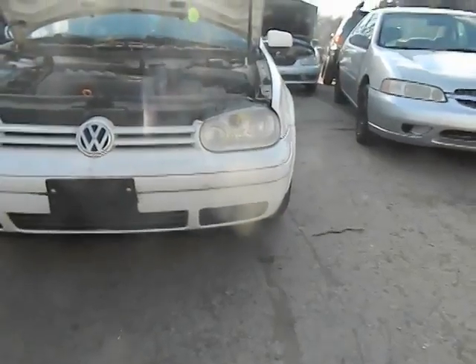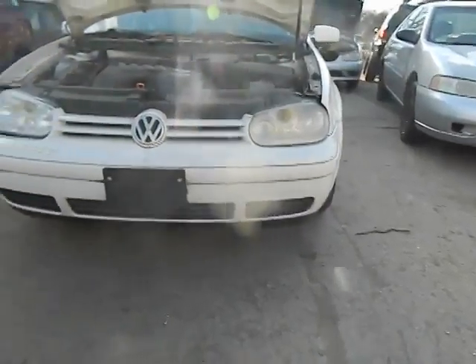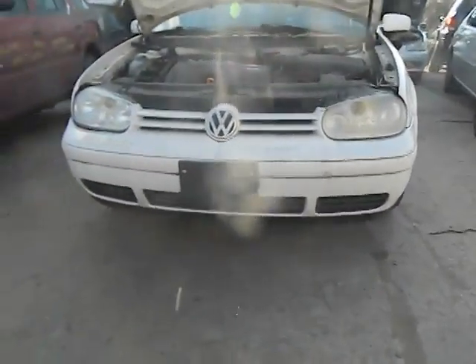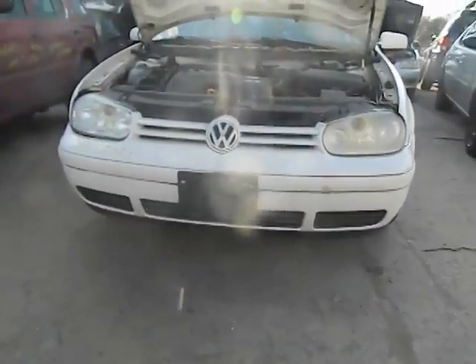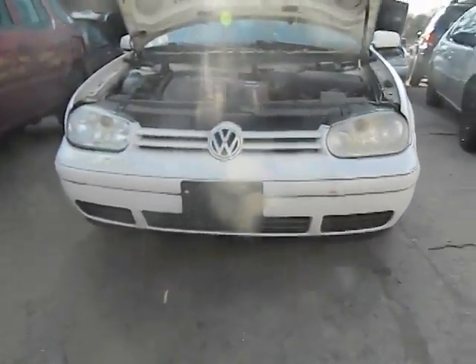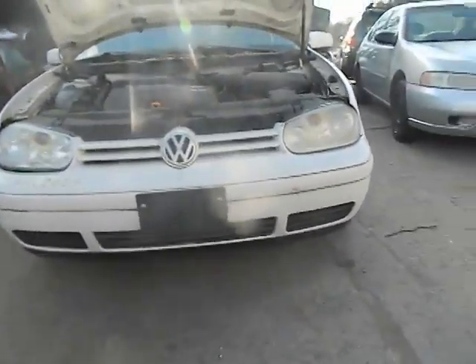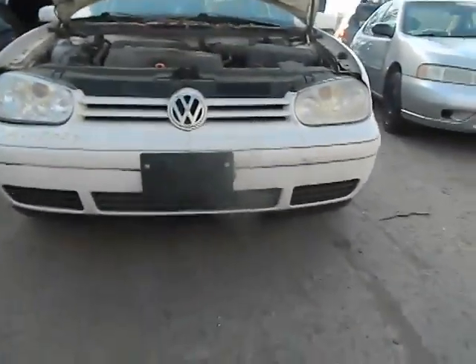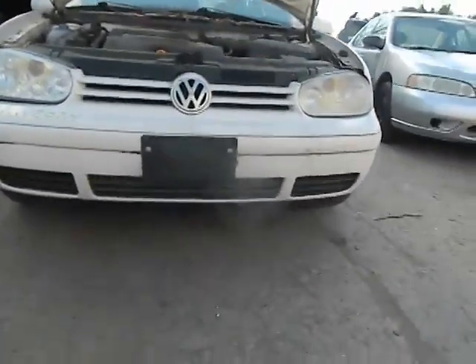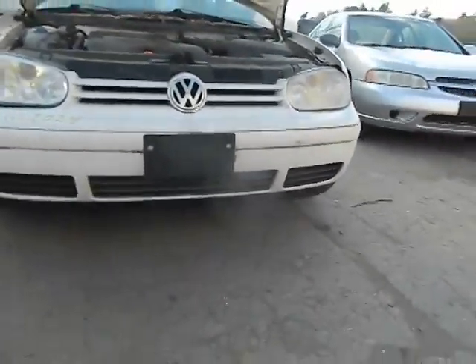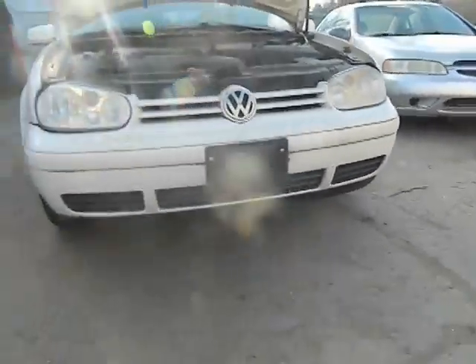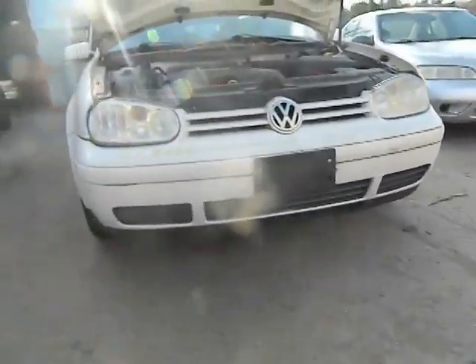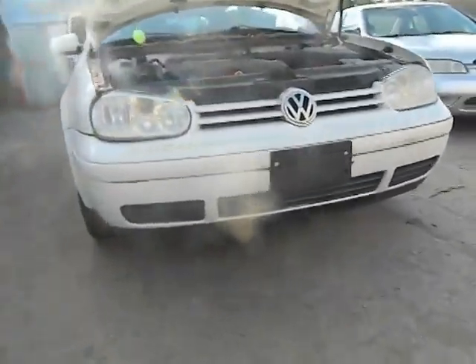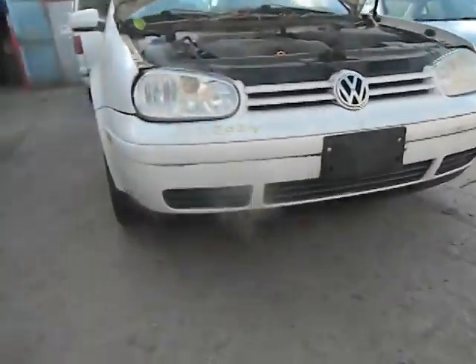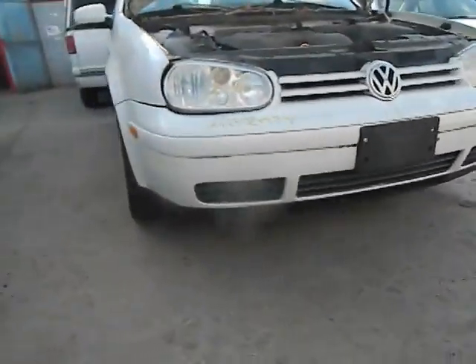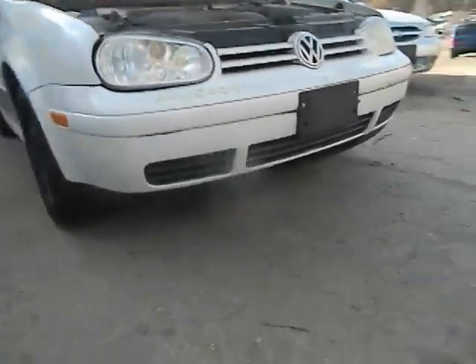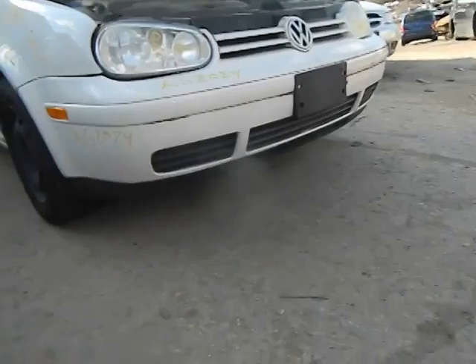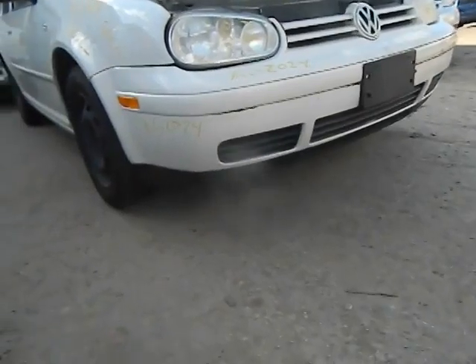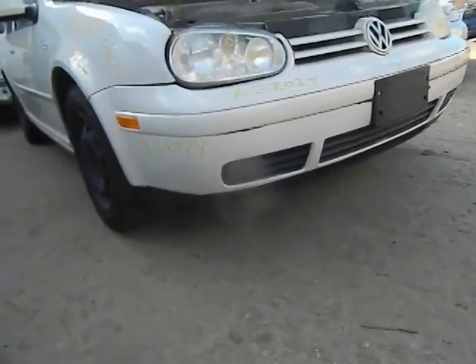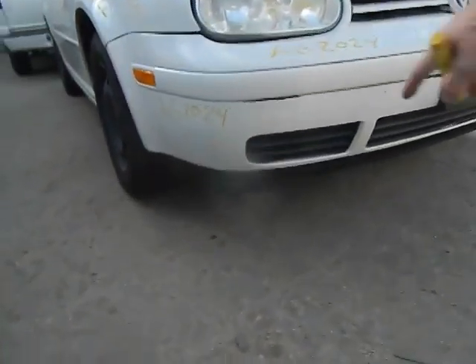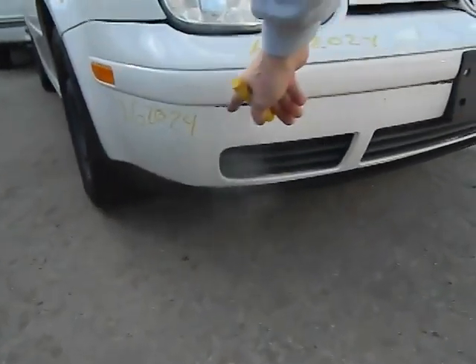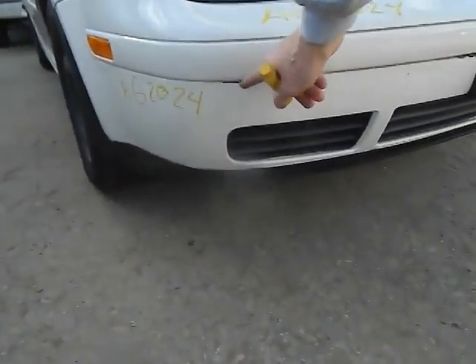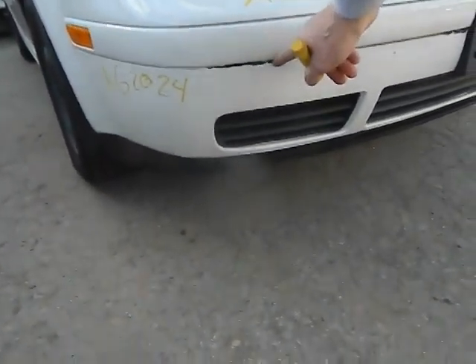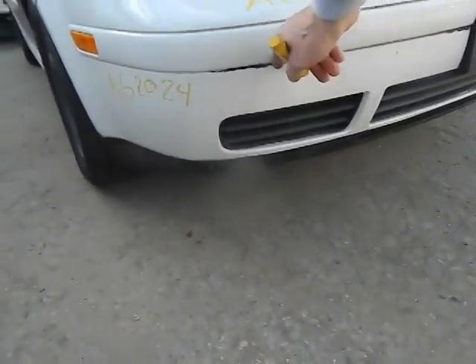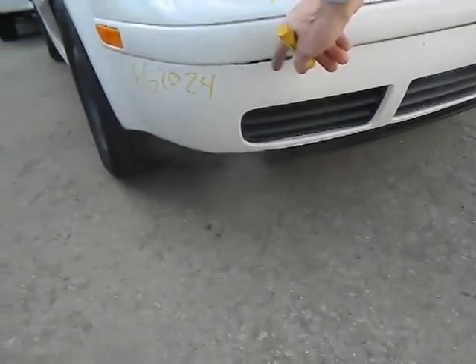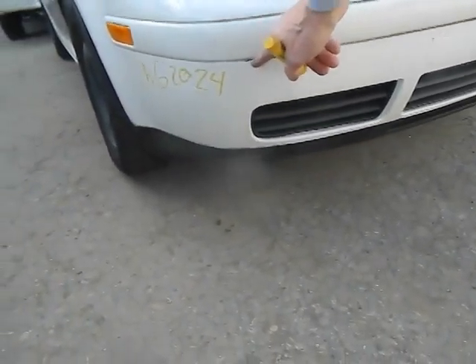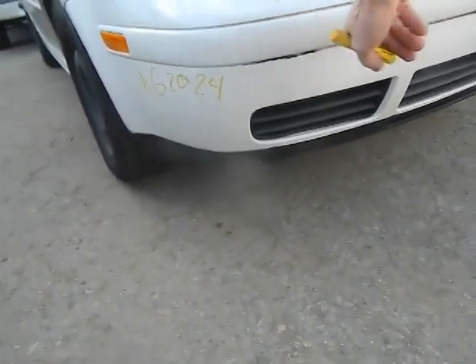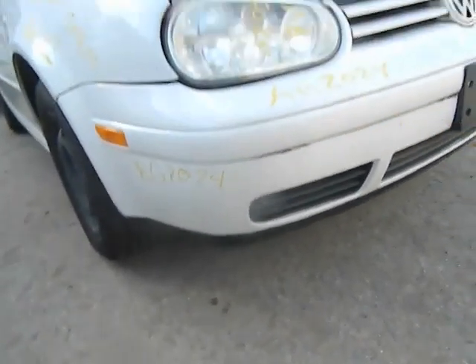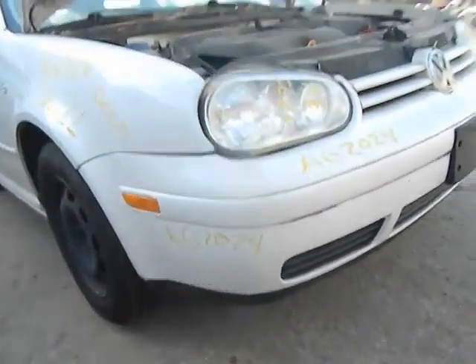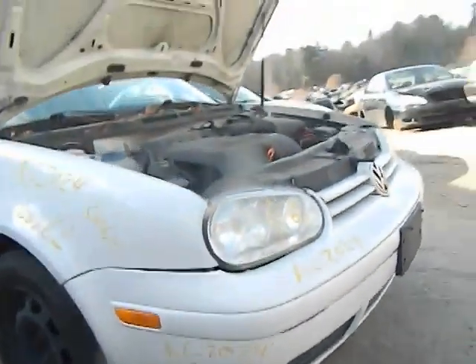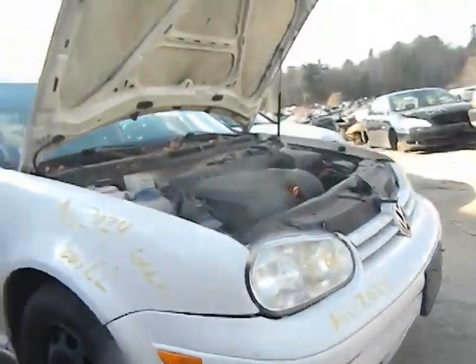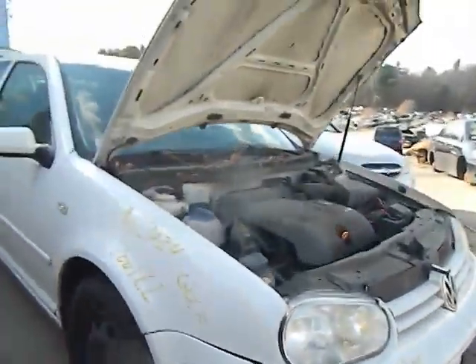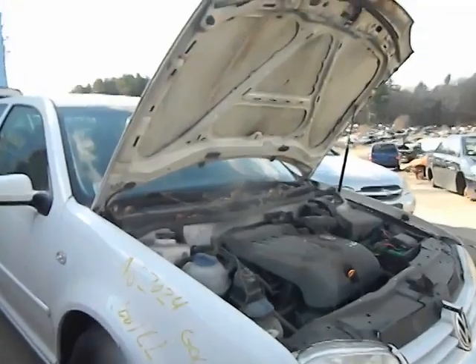One headlight's heavily hazed, one's light haze, so they're not quite insurance quality — could be polished. The bumper cover and front end have been painted at one point. Needs a paint job on the cover.